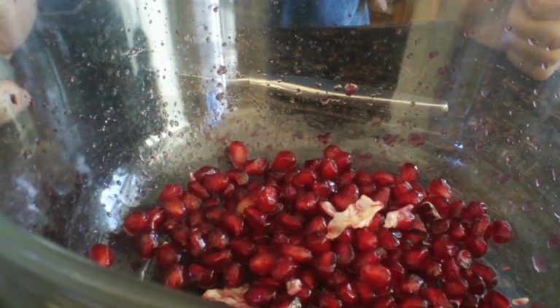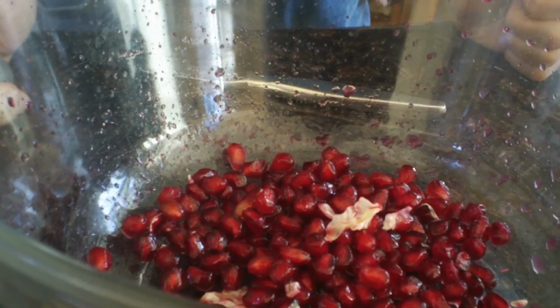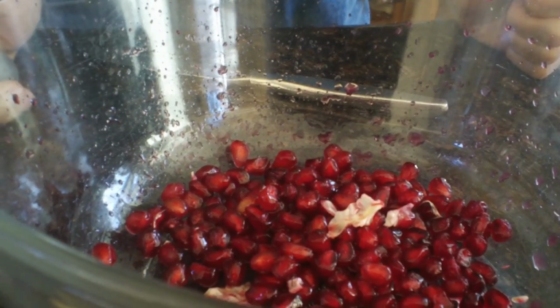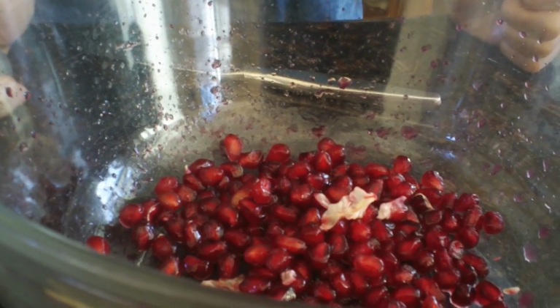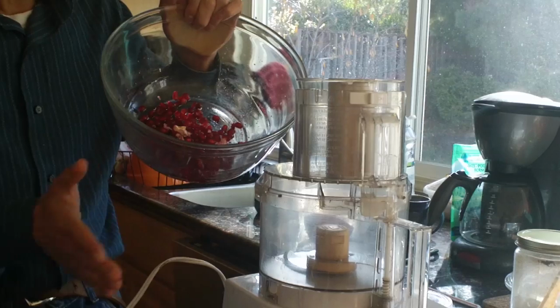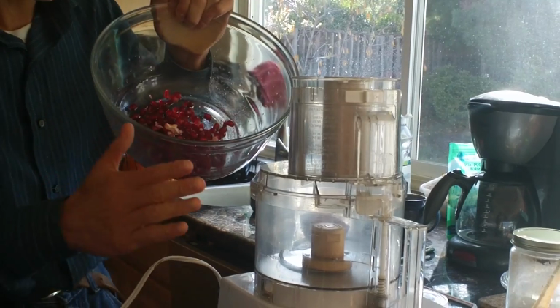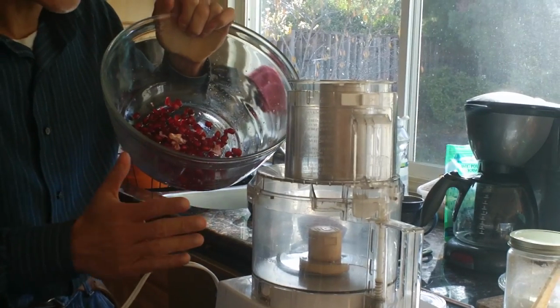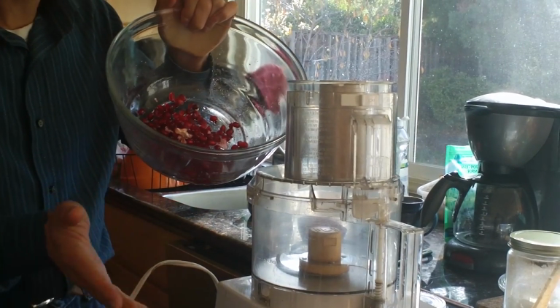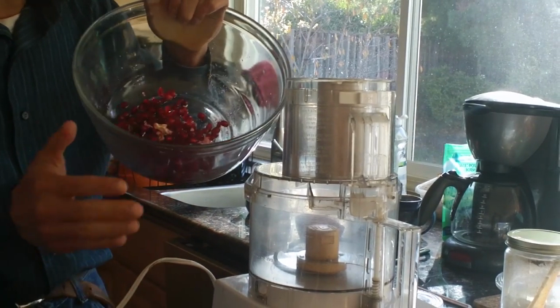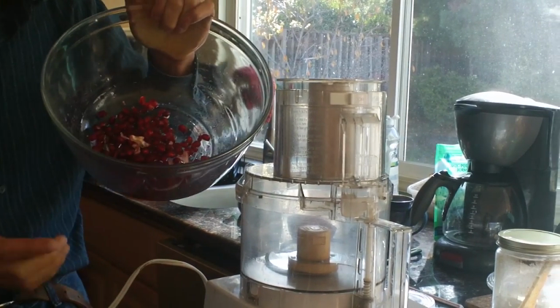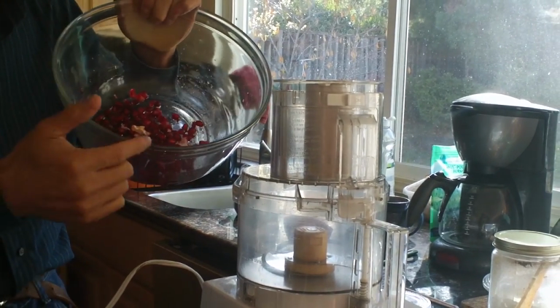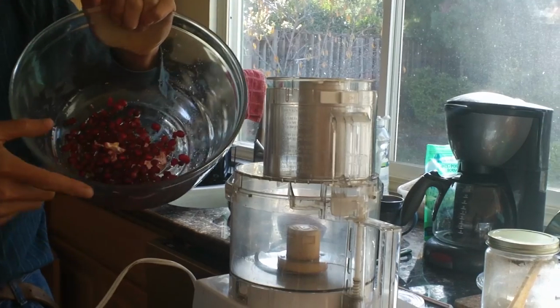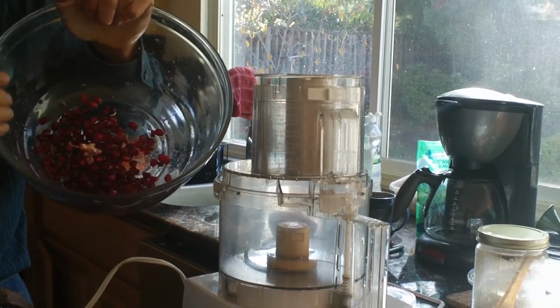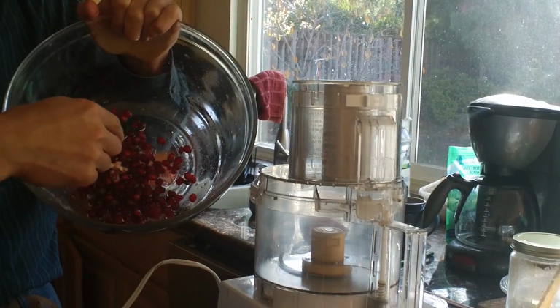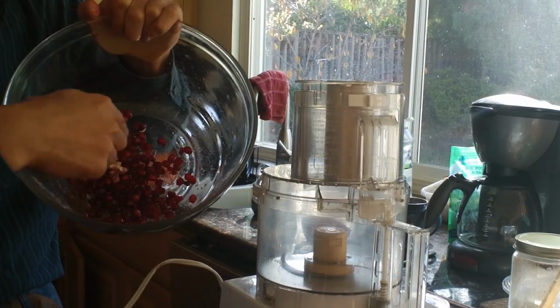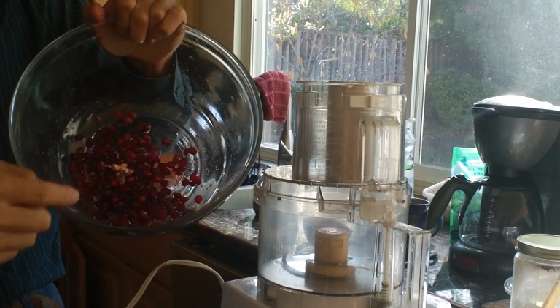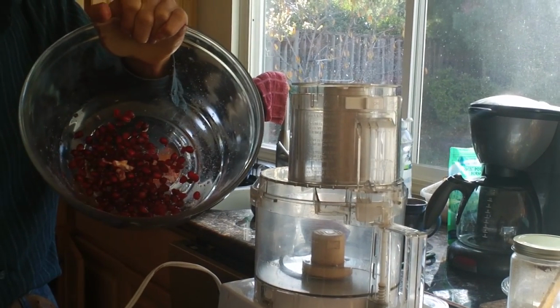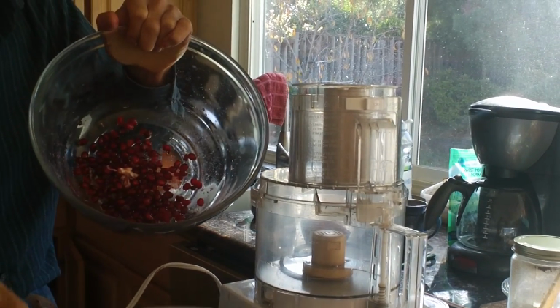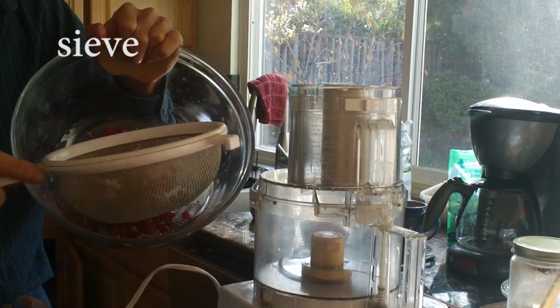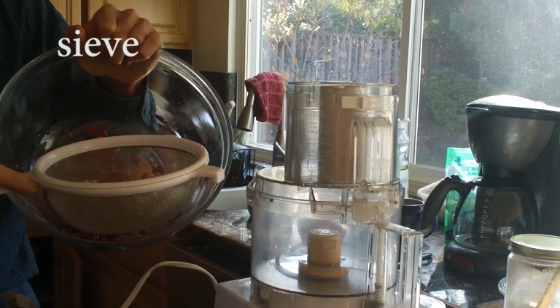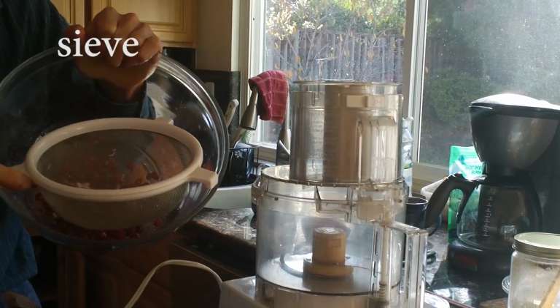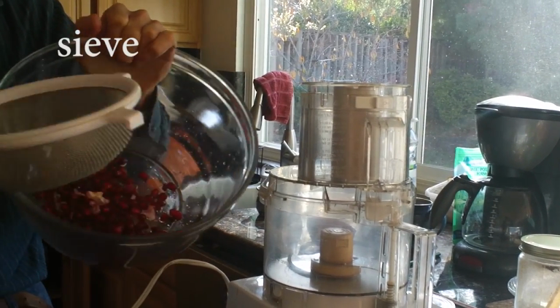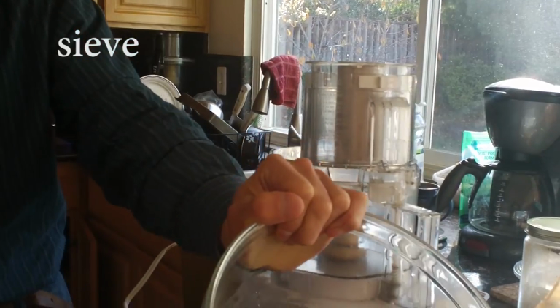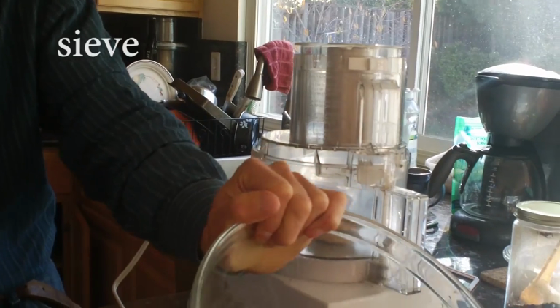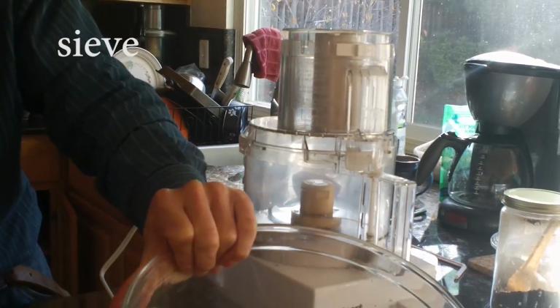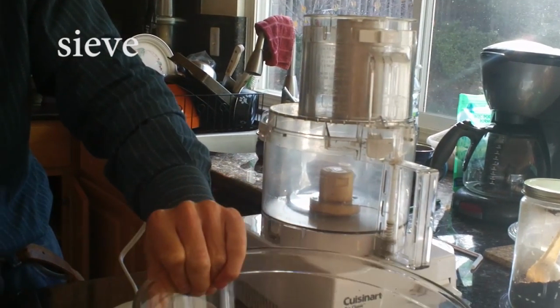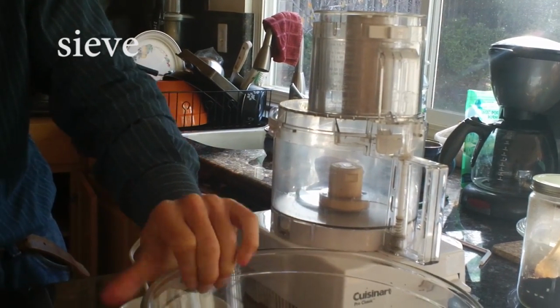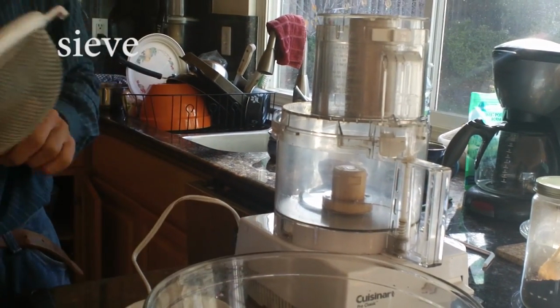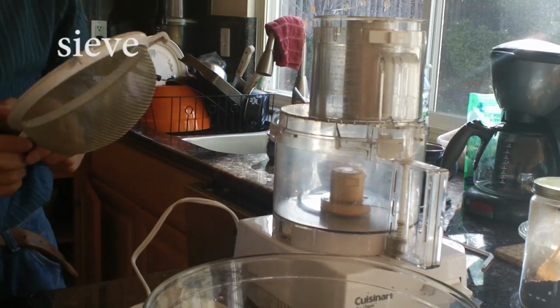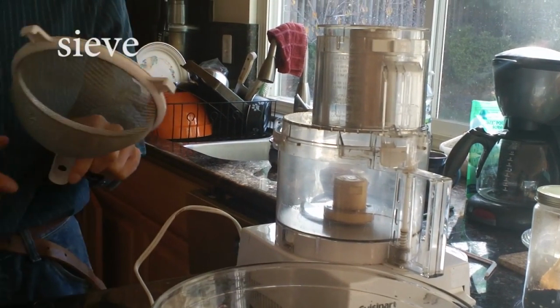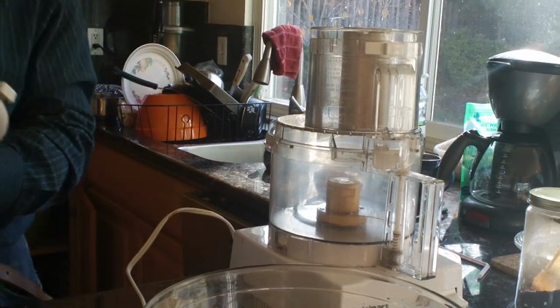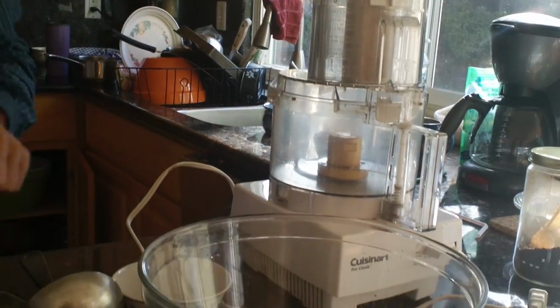There are two ways to make juice. The first way, you can use a blender or food processor to blend this, and then use a sieve to separate. The second way is the press — people sell machines to press.